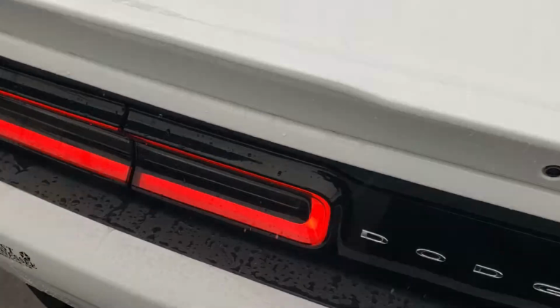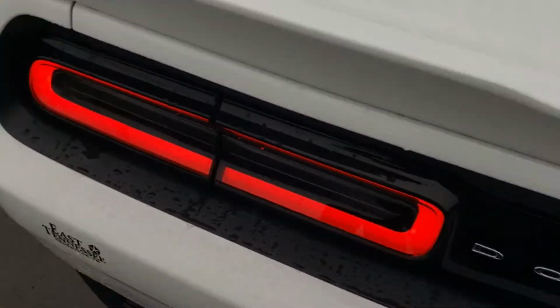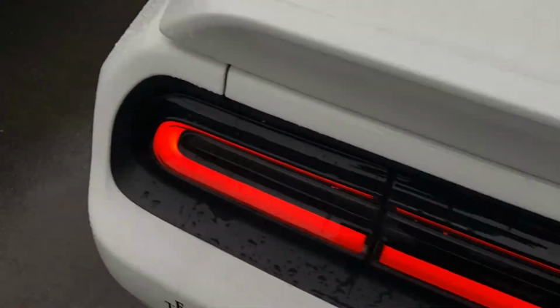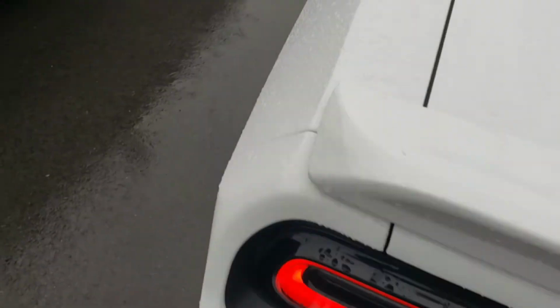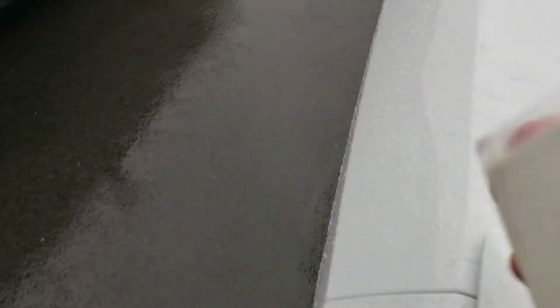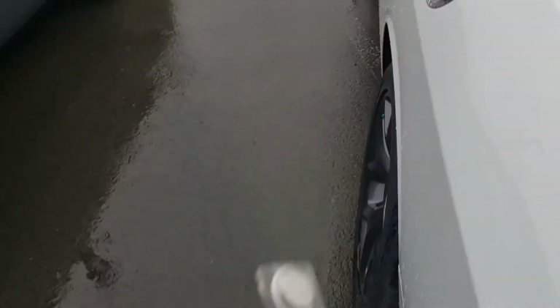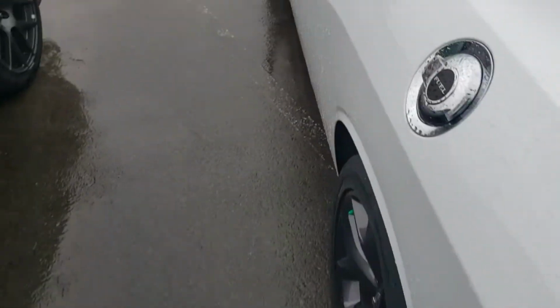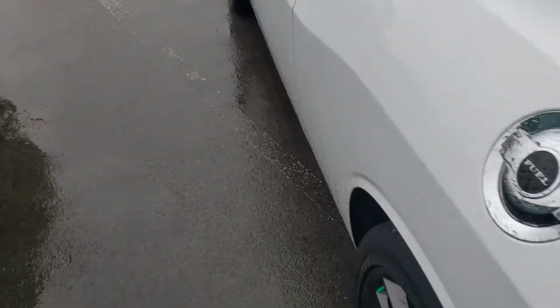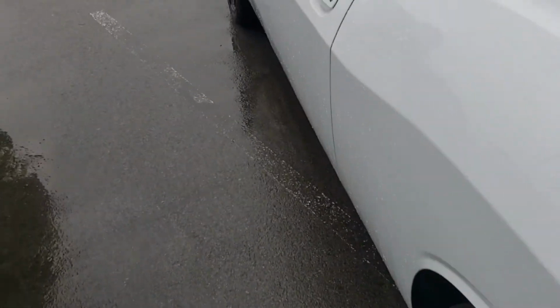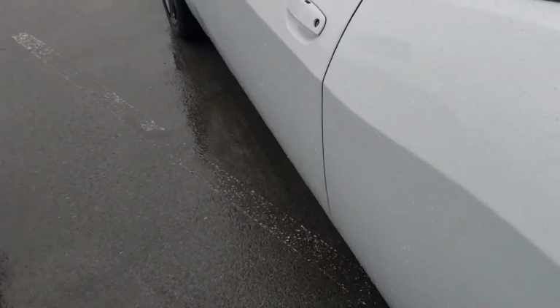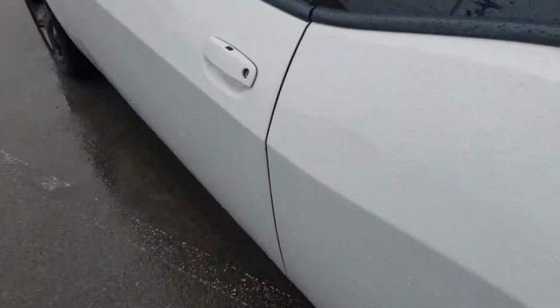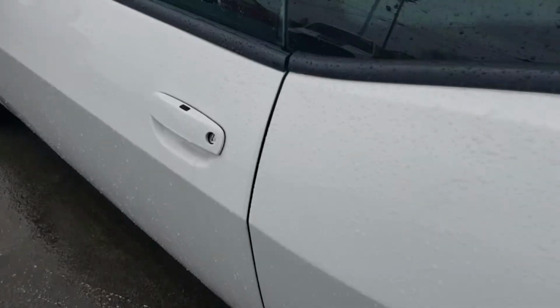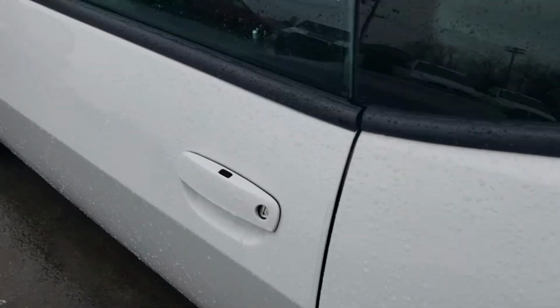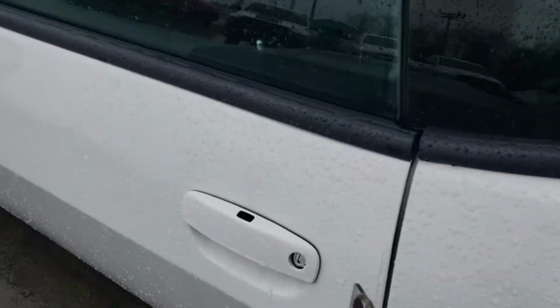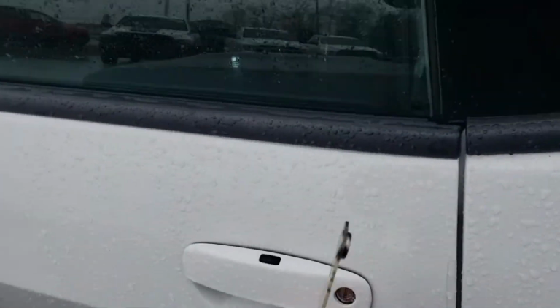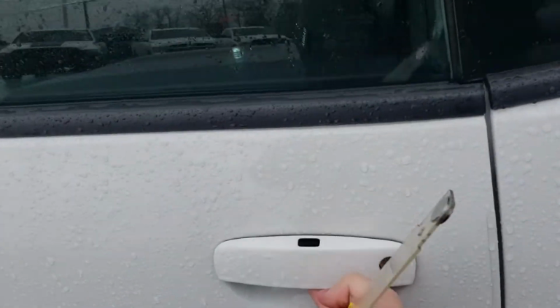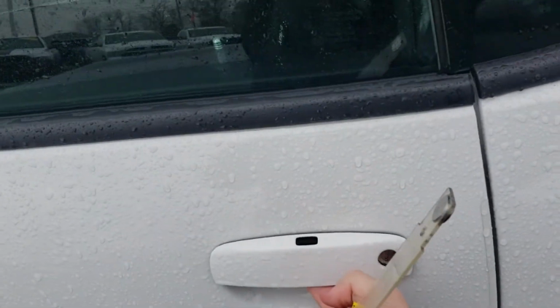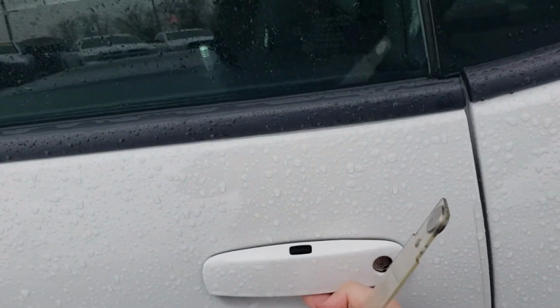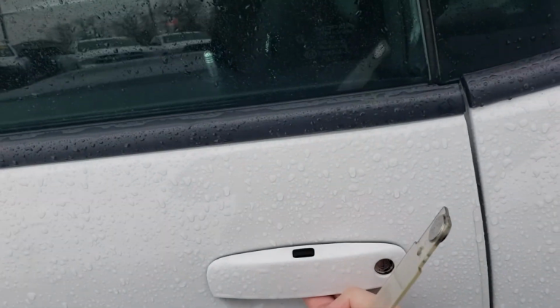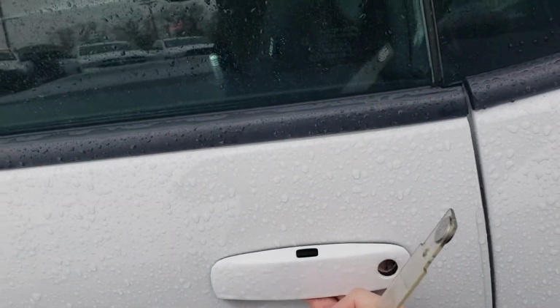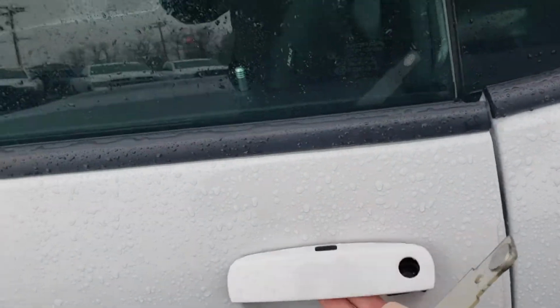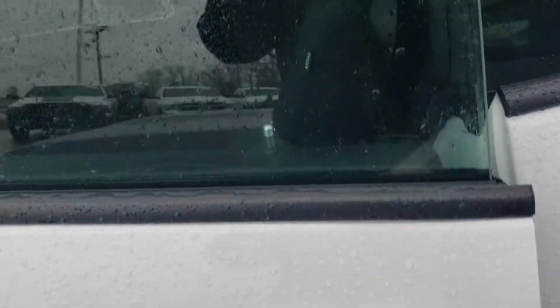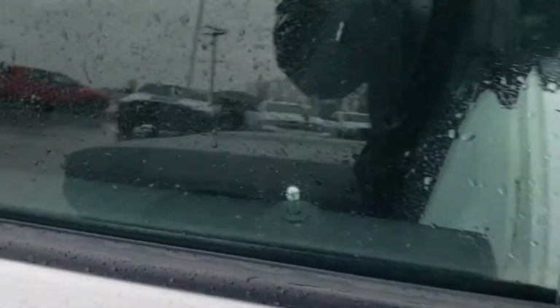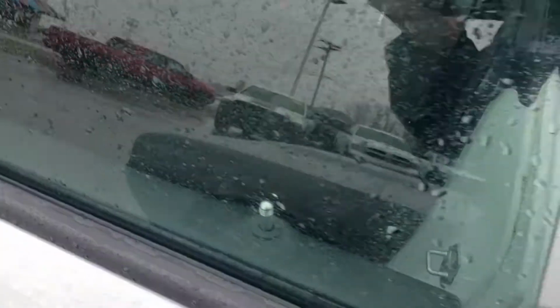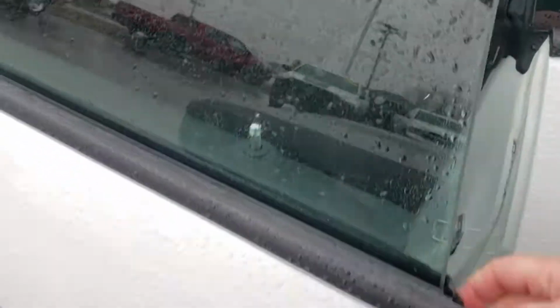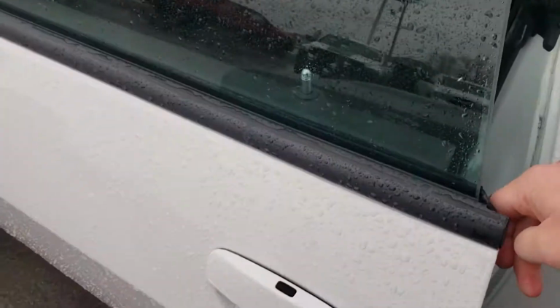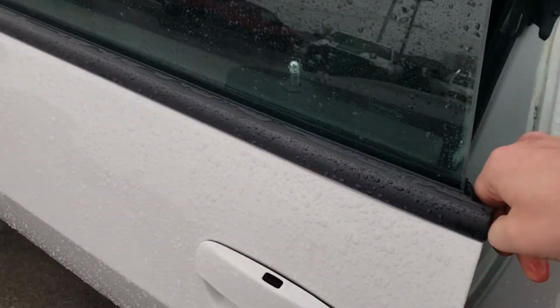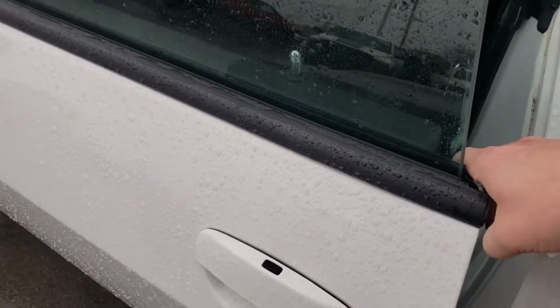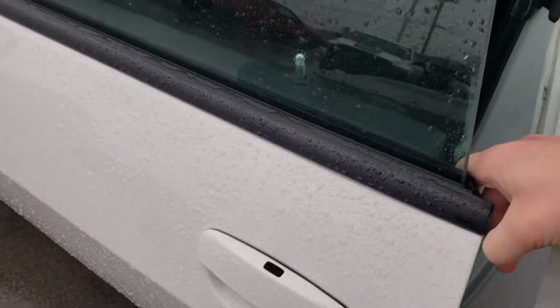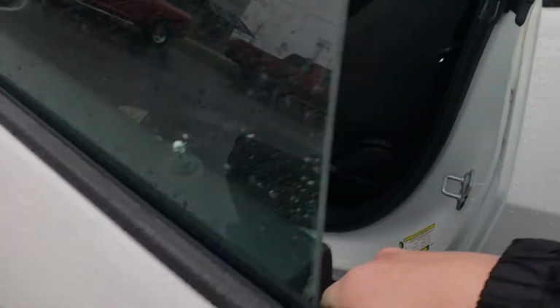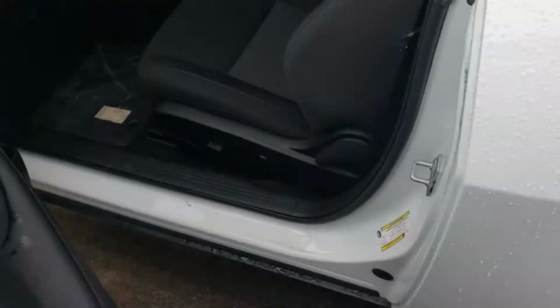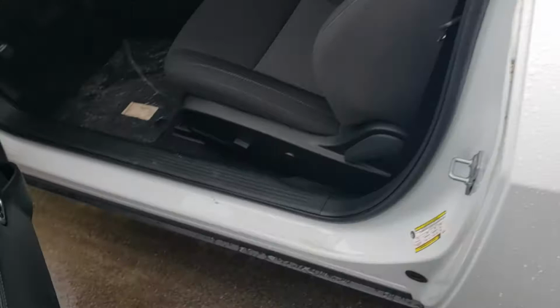A little chilly out here in the rain today, so I'm going to go ahead and get inside the car. Key sense technology — put your hand underneath the door handle and it opens up for us.